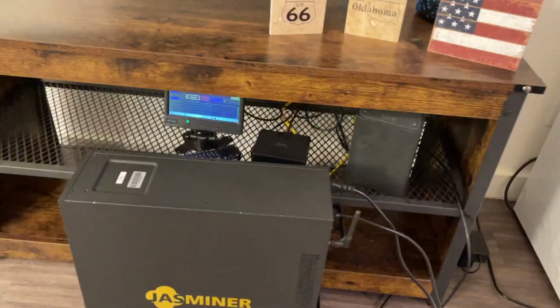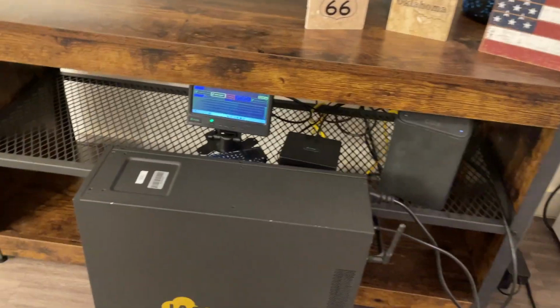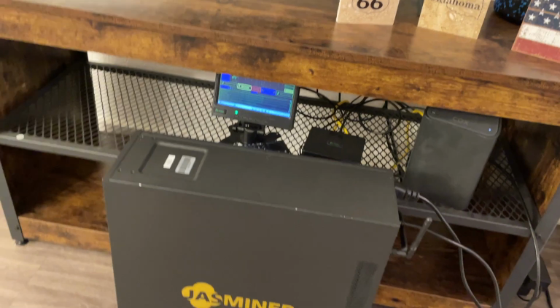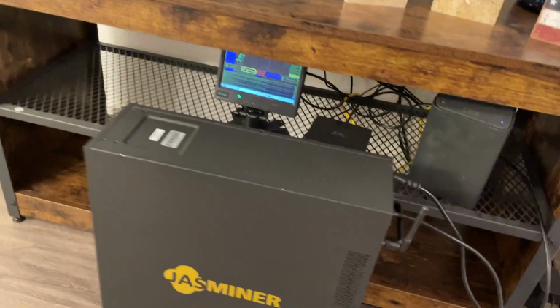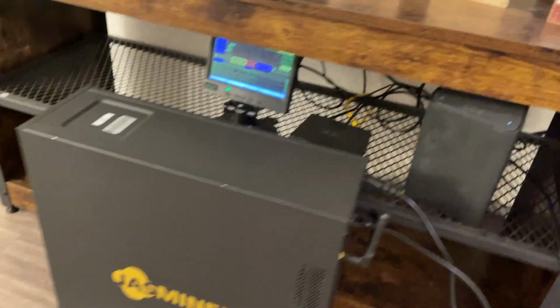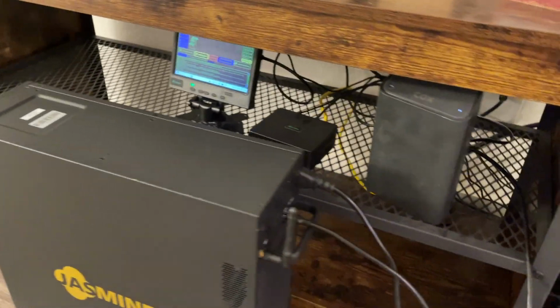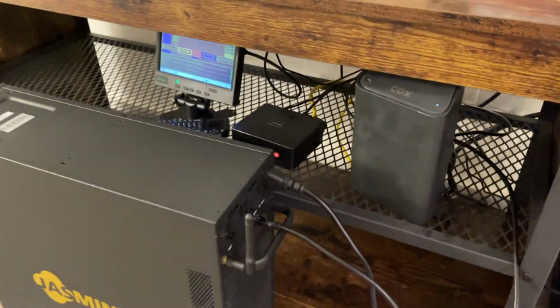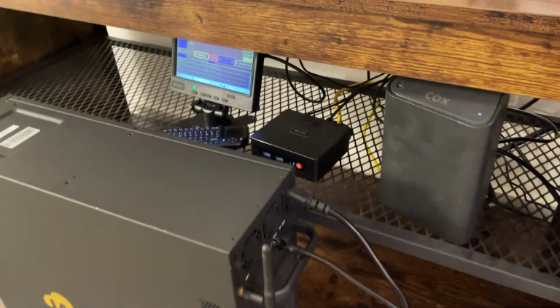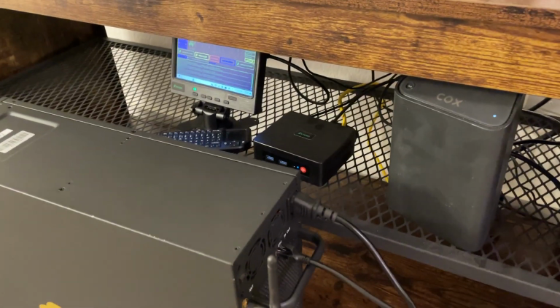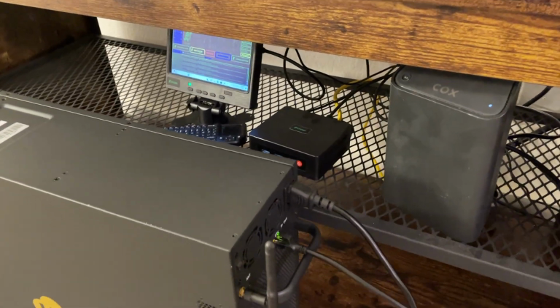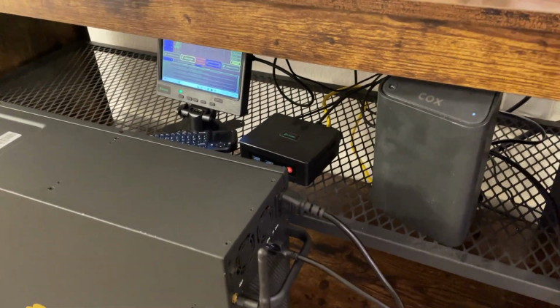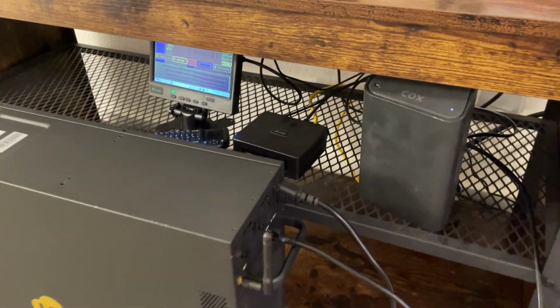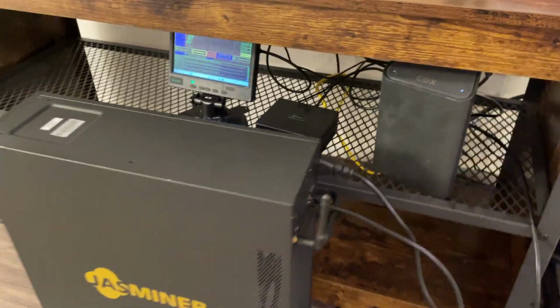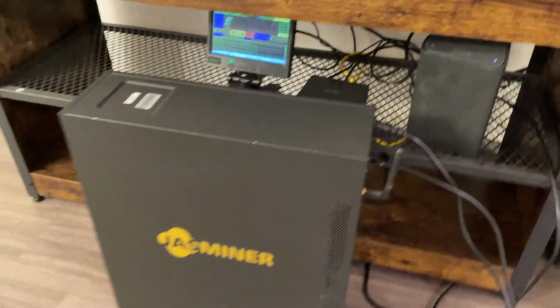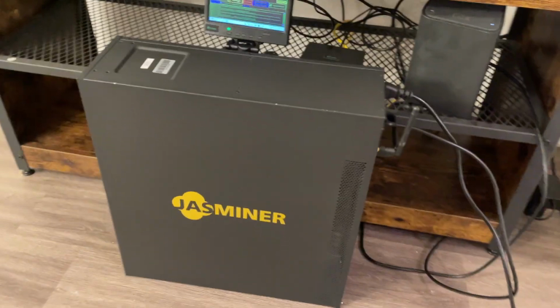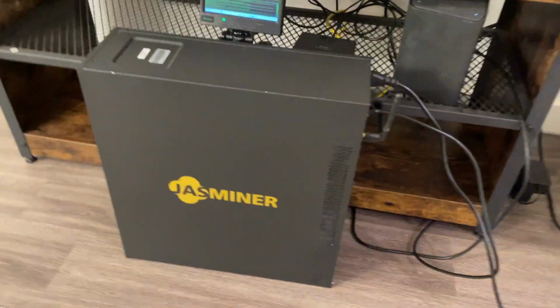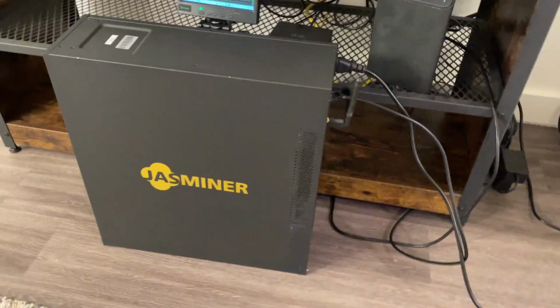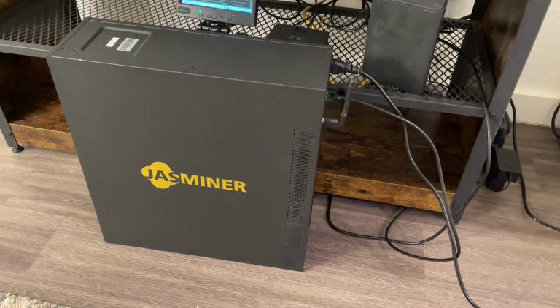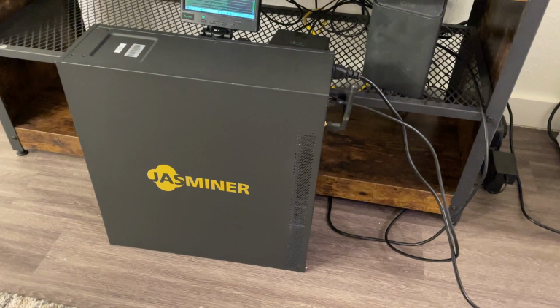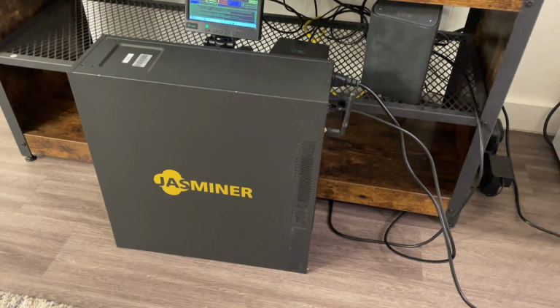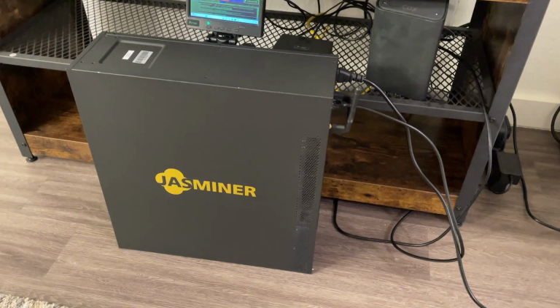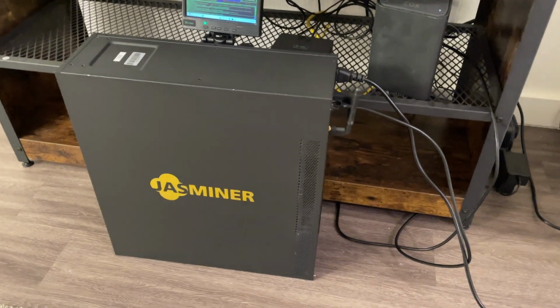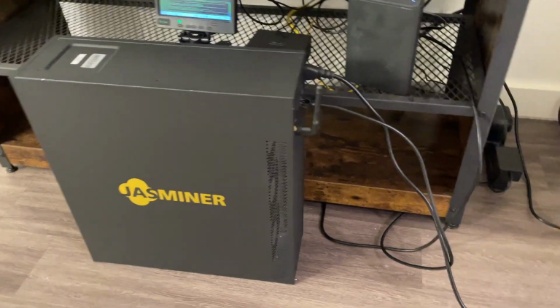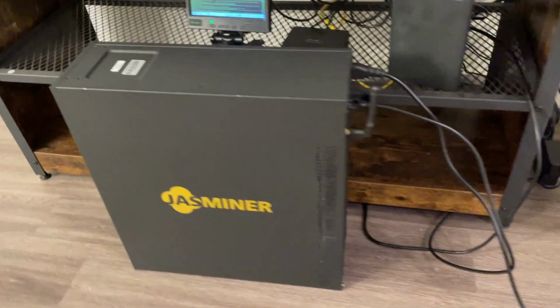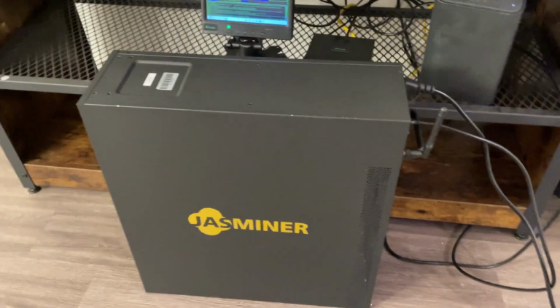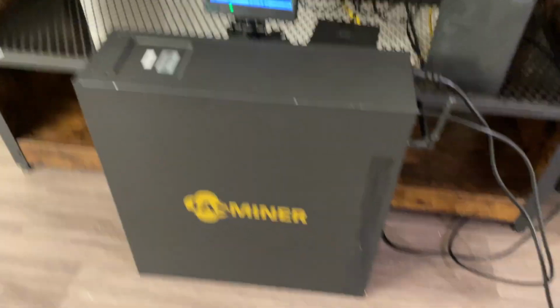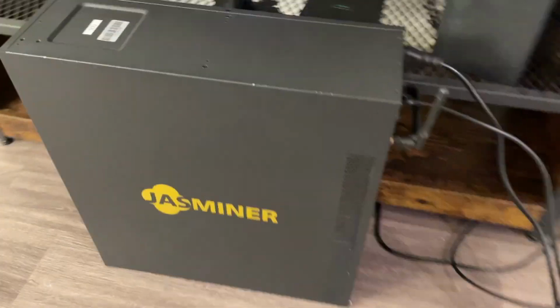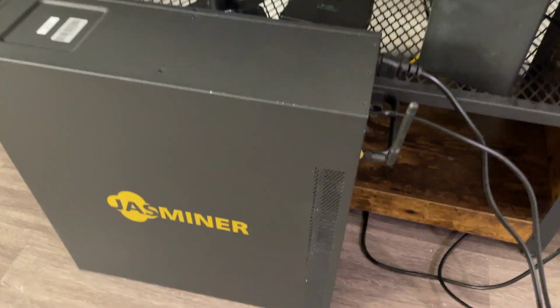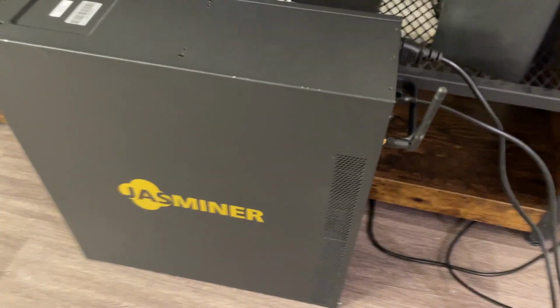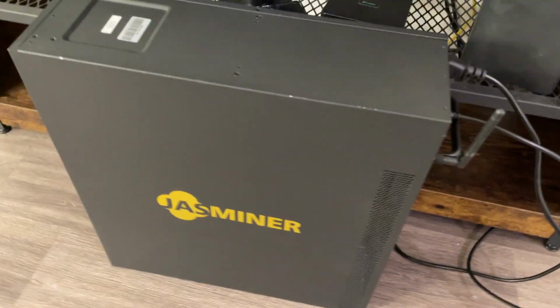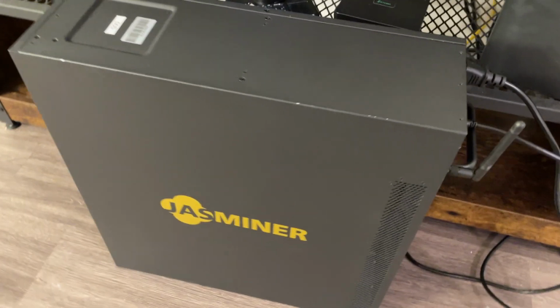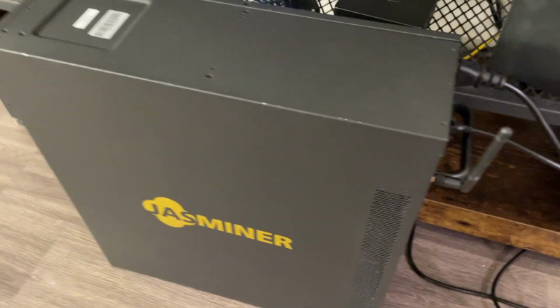This is my ETCMC node, and here I have my Miner. As you can see, I'm going to be quiet now so you can hear how quiet it is.